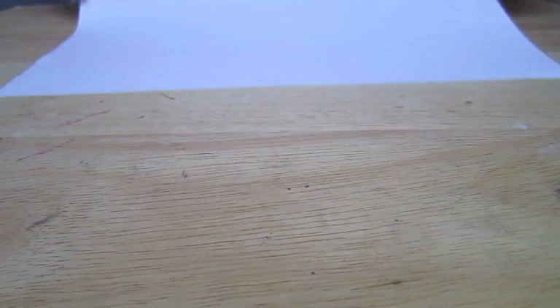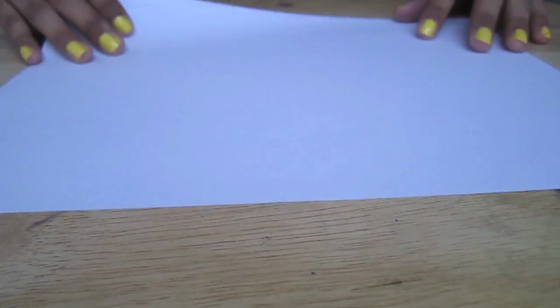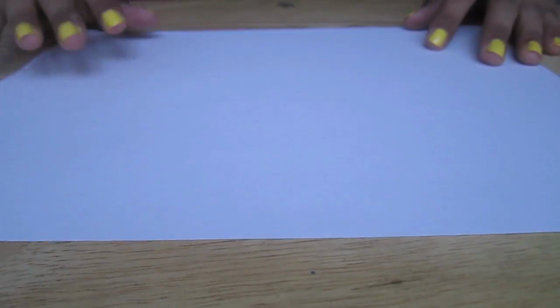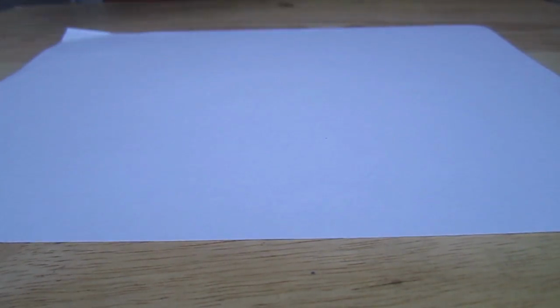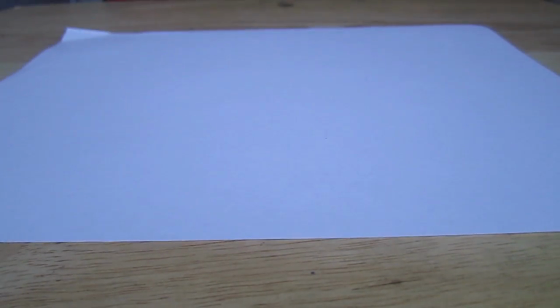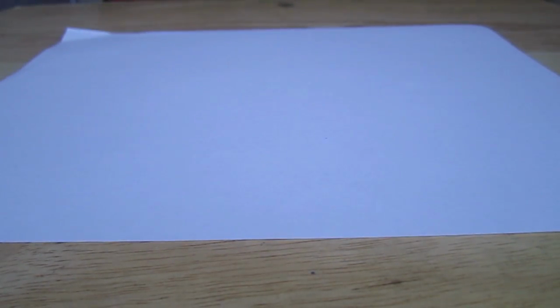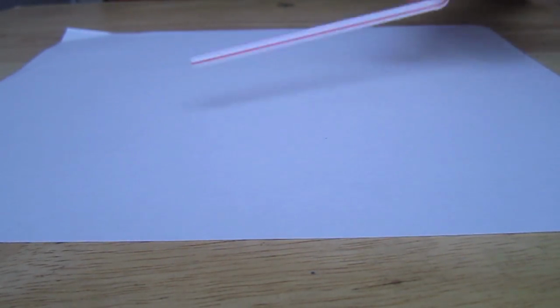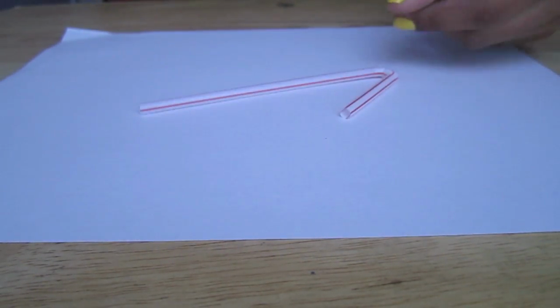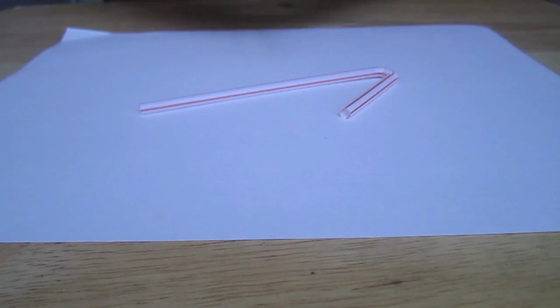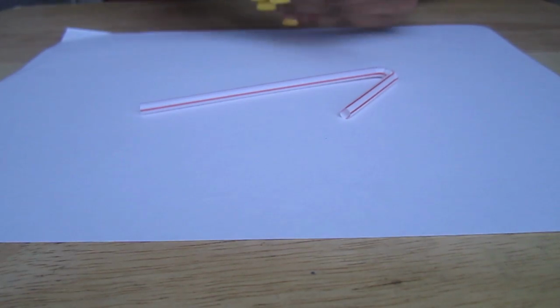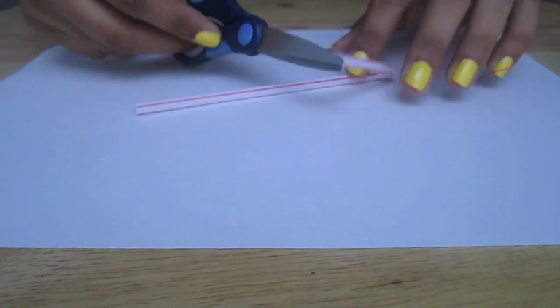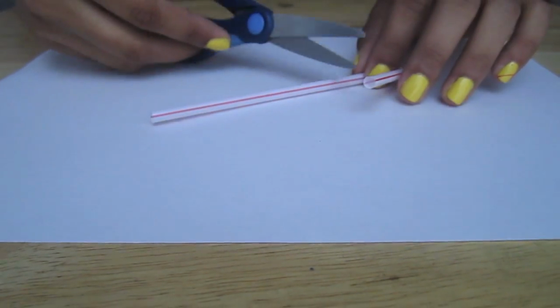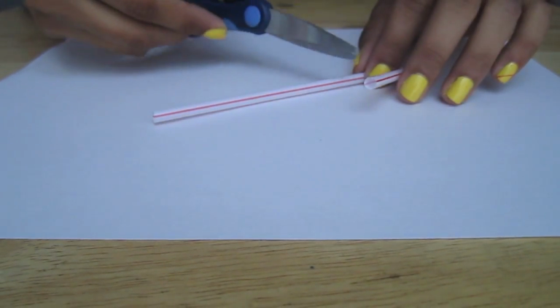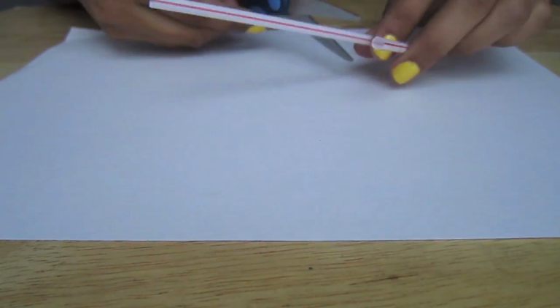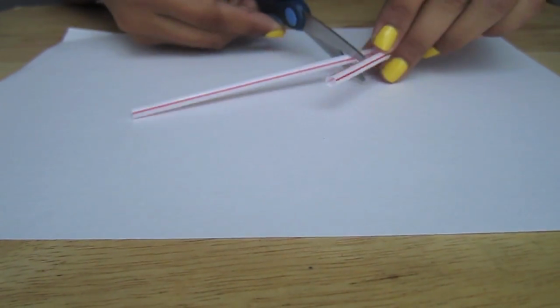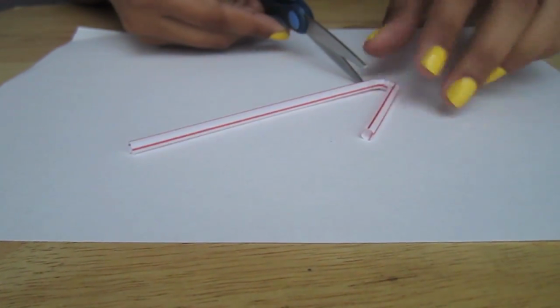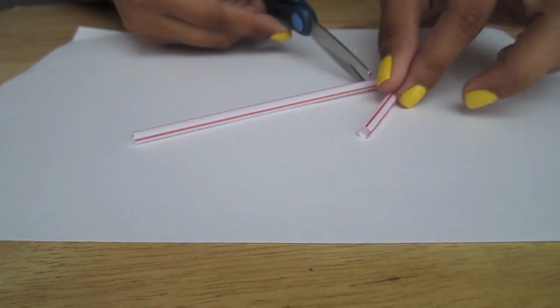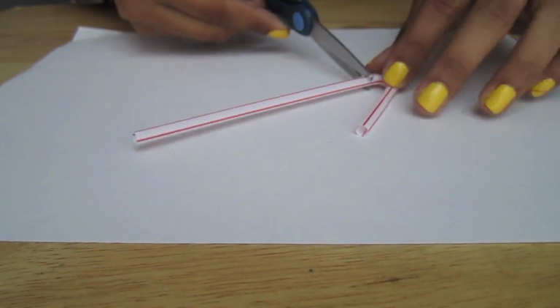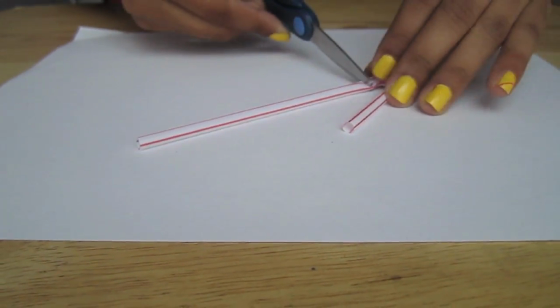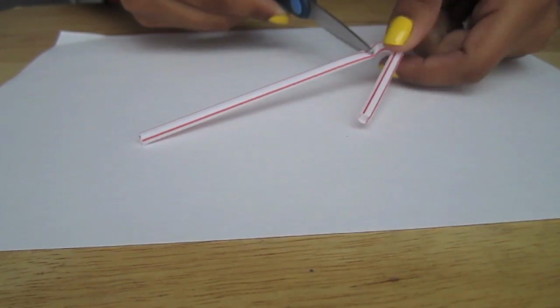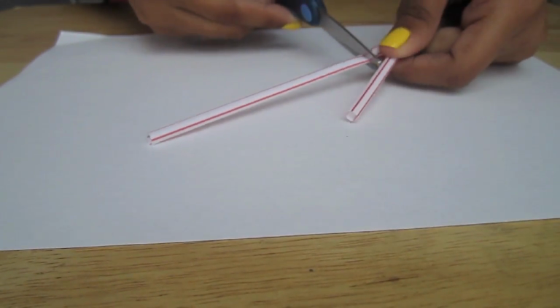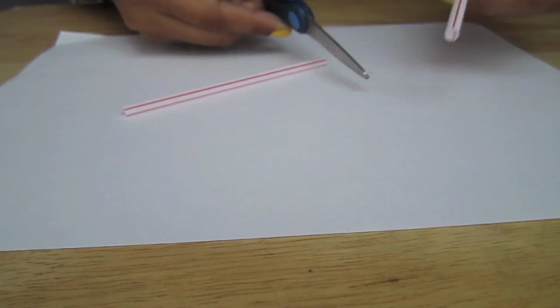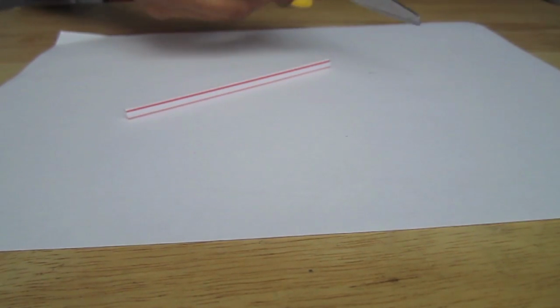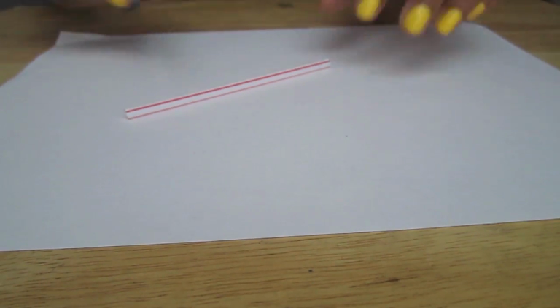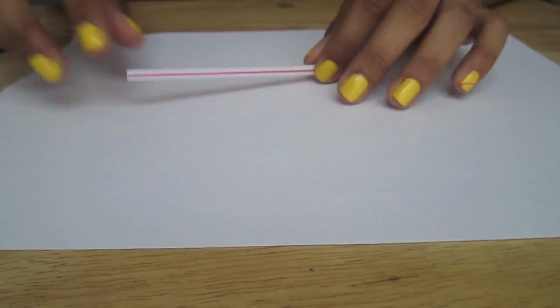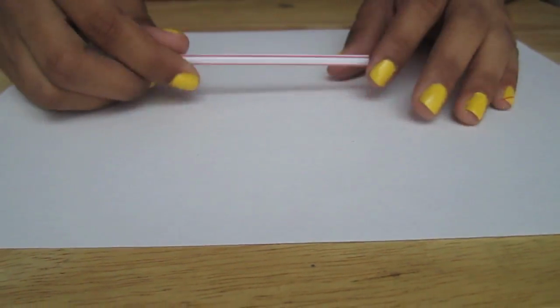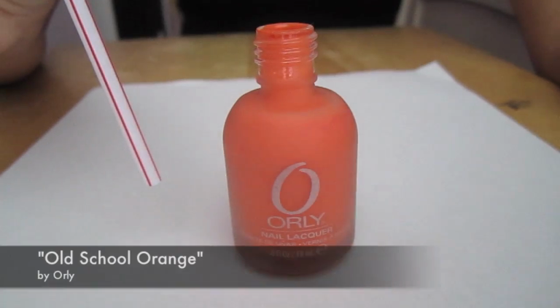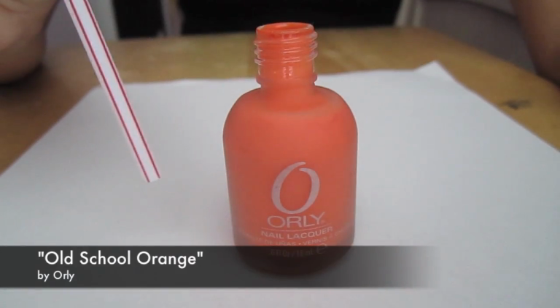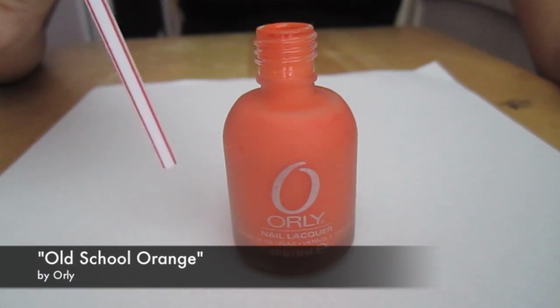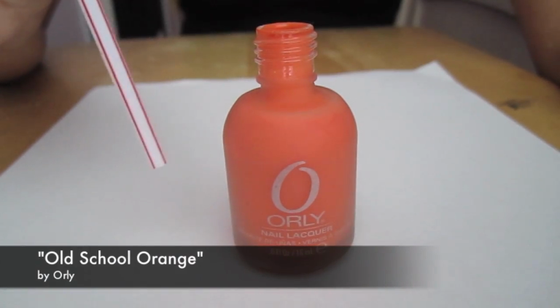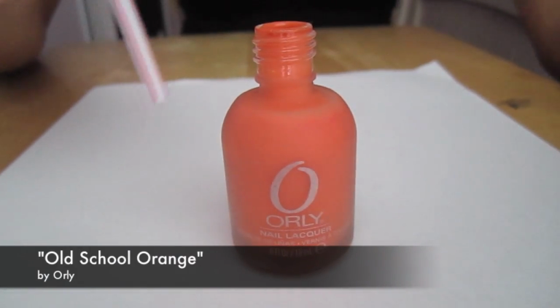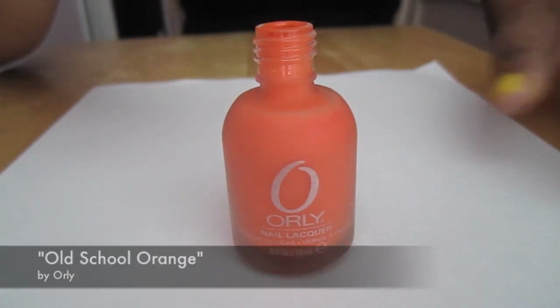Next, I'm going to place a blank sheet of paper so as not to stain my working surface. I'm going to take a straw and cut a portion off of it so that I'm left with the straight part of the straw. For my next color, I'm going to use a fun orange.